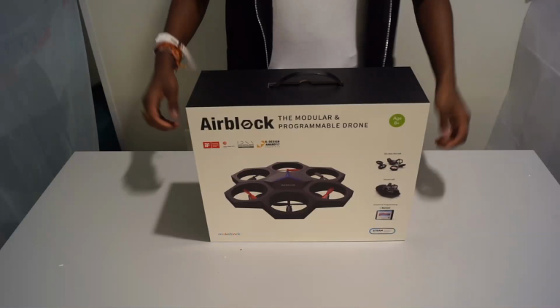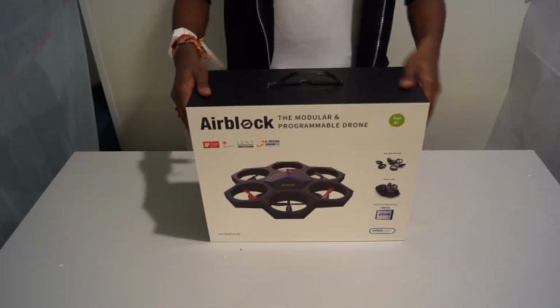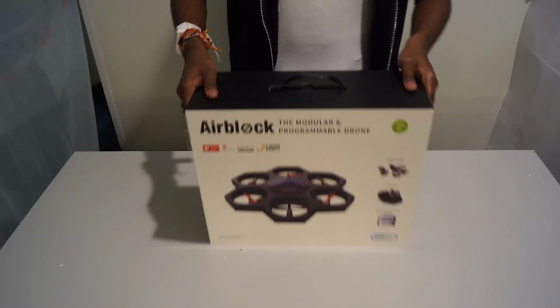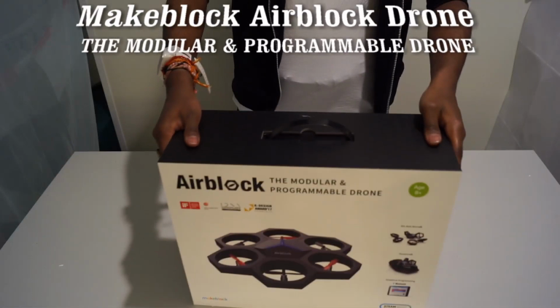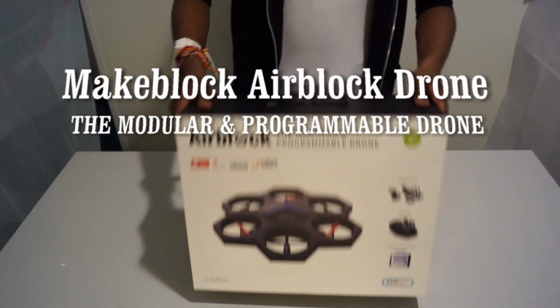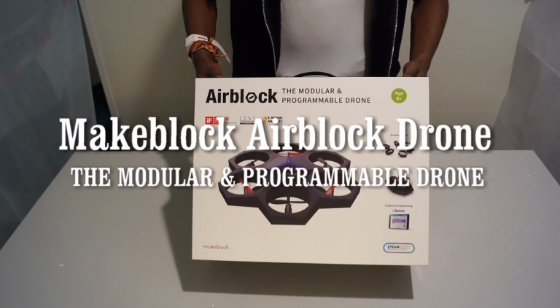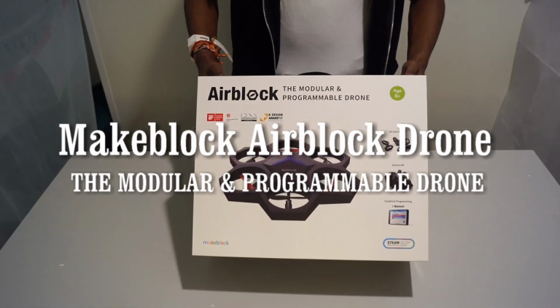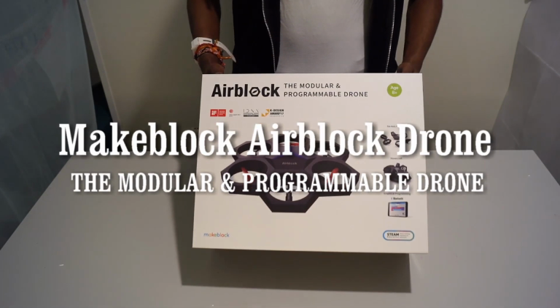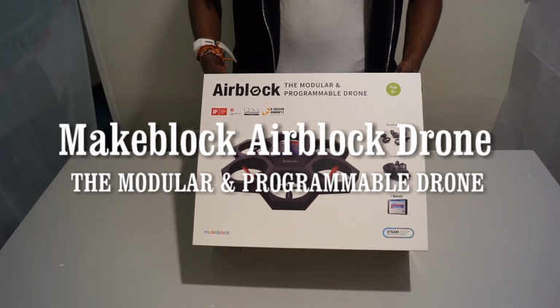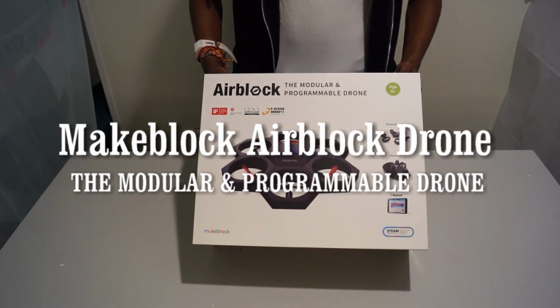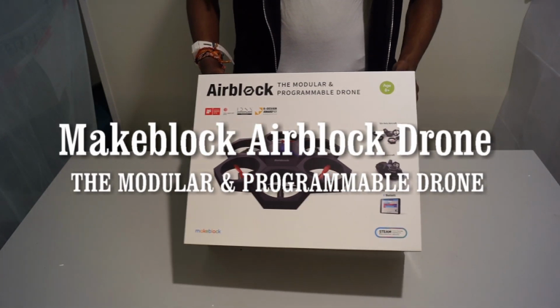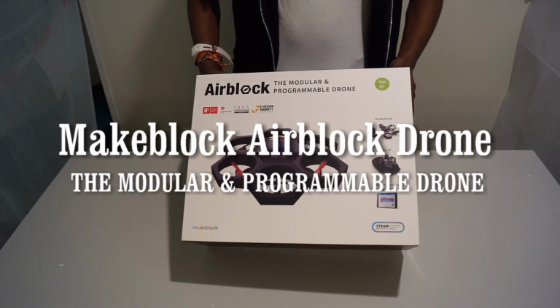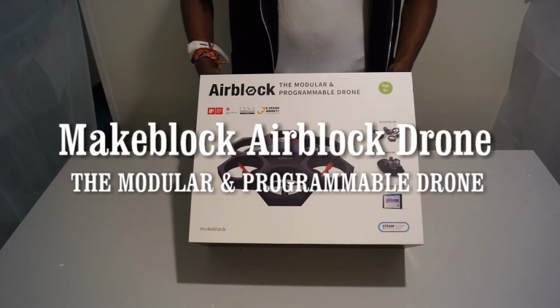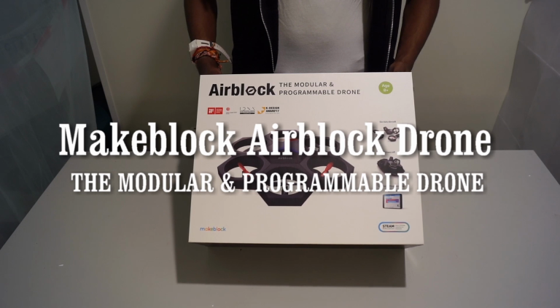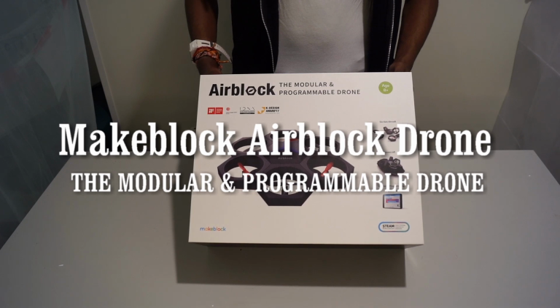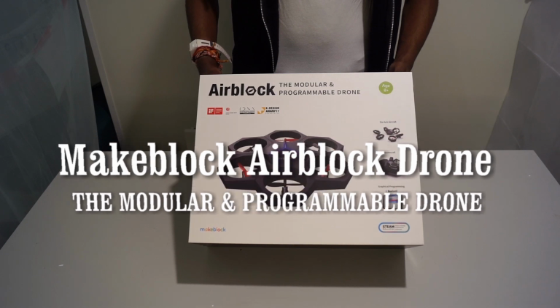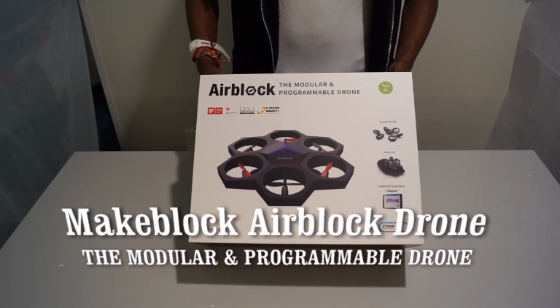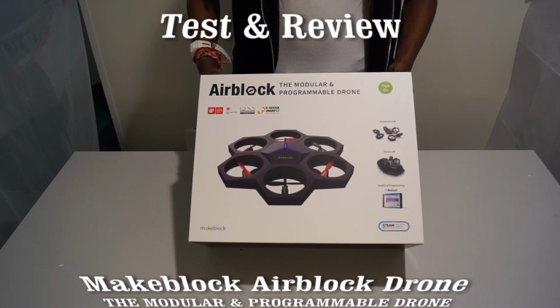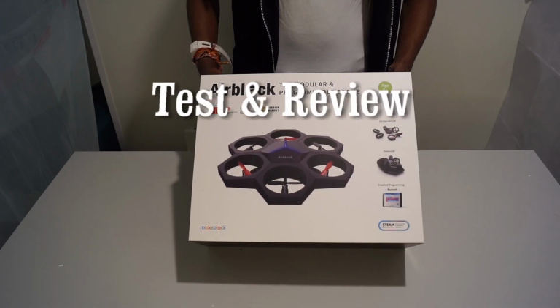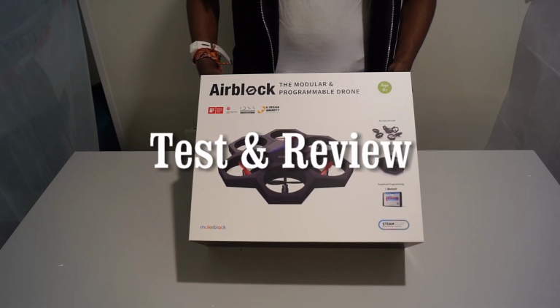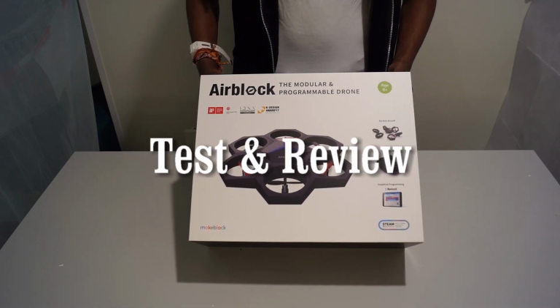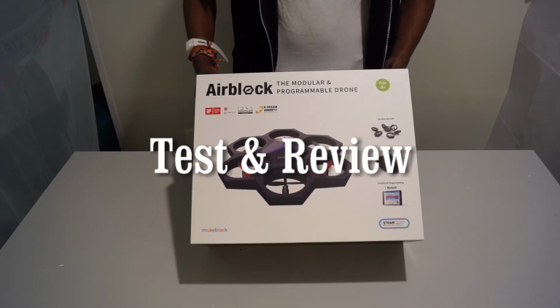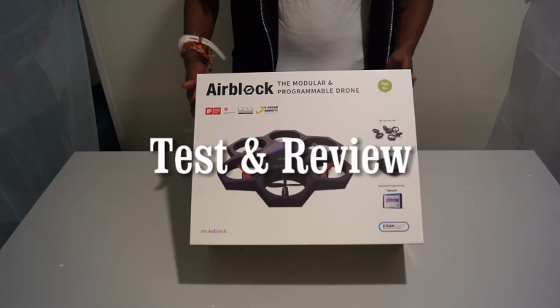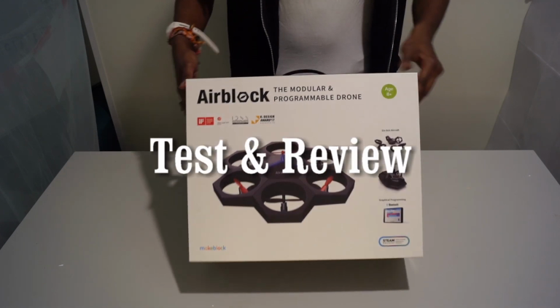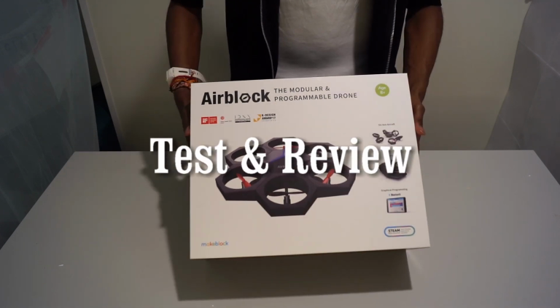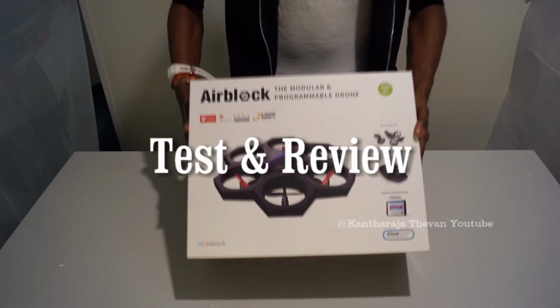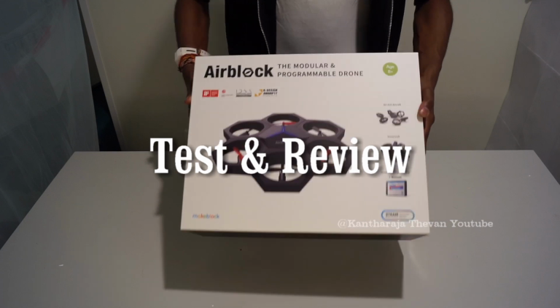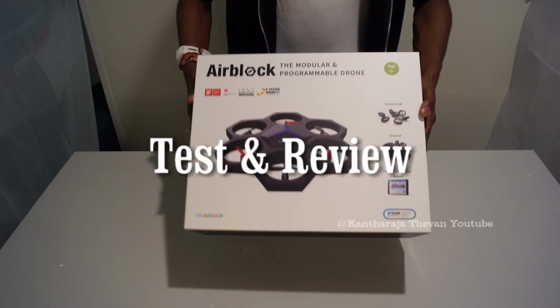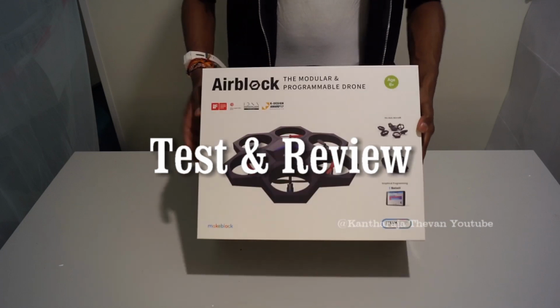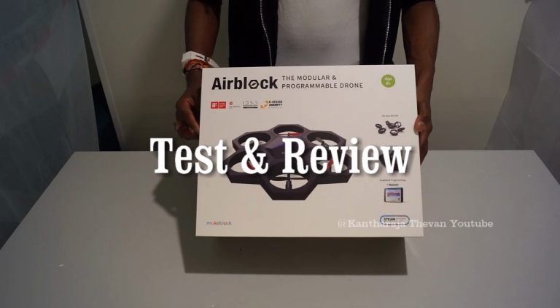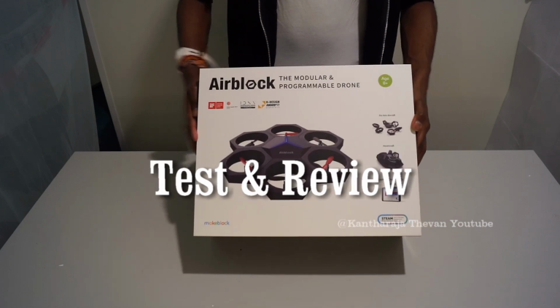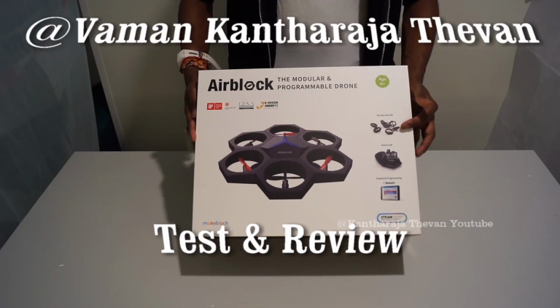Hi people, today we're gonna look at this drone. This is a drone from AirBlock. This is a modular and programmable drone. It's not only a drone — you can also use it as a hovercraft.